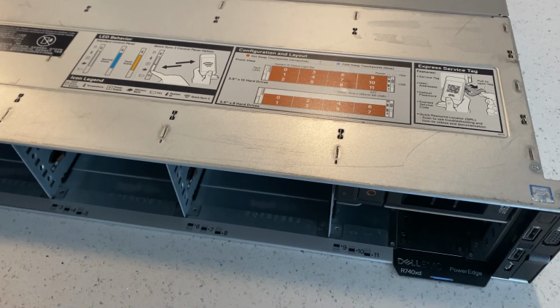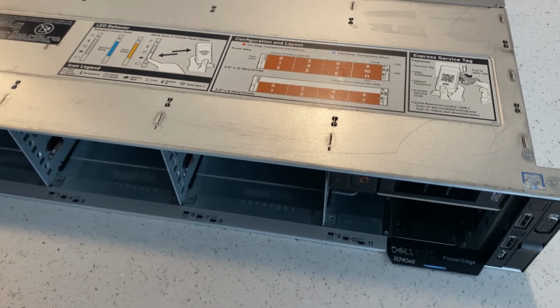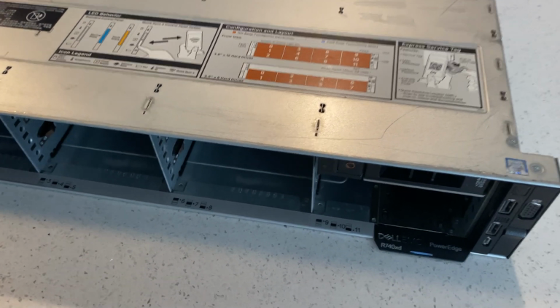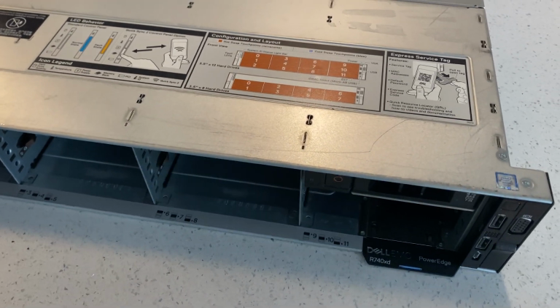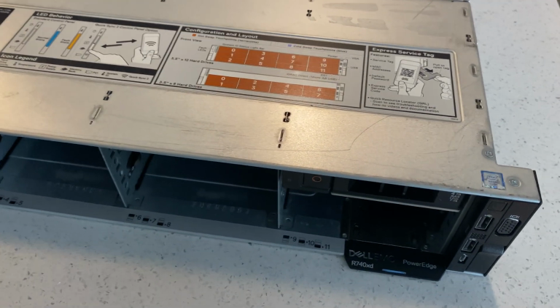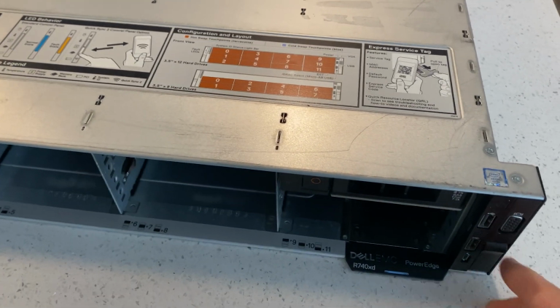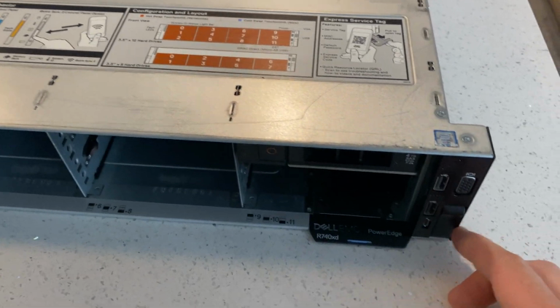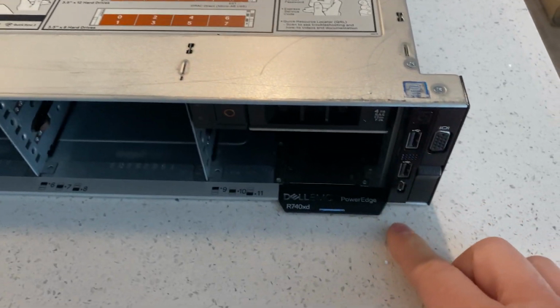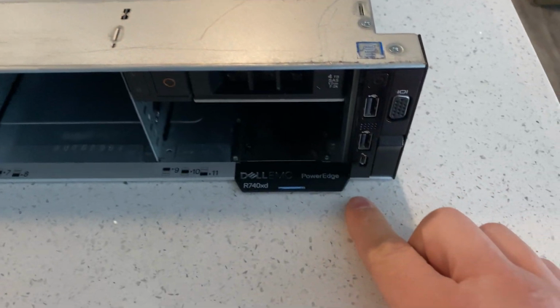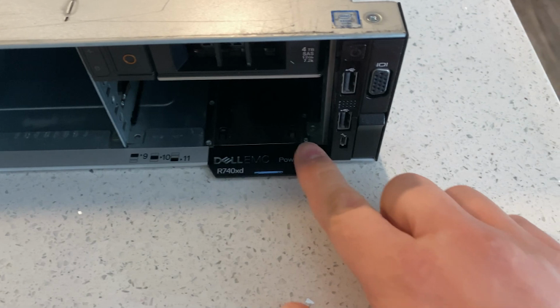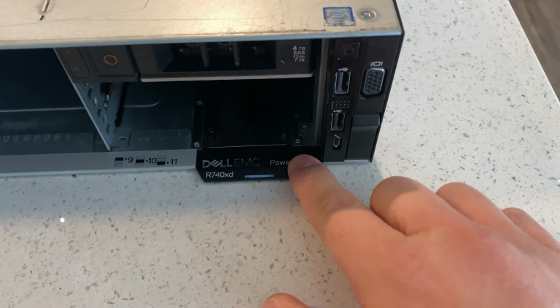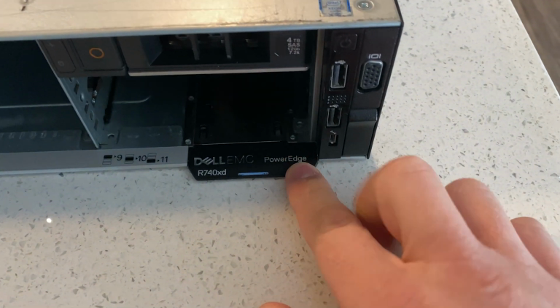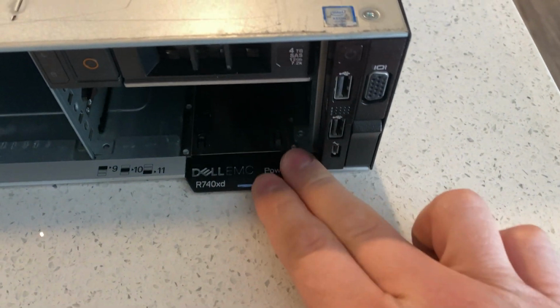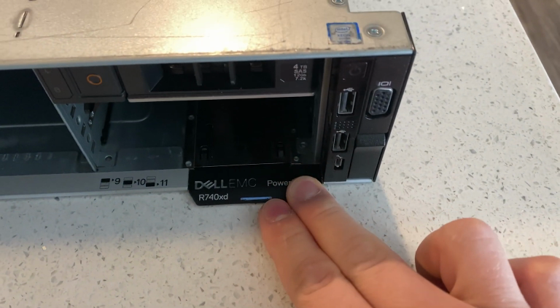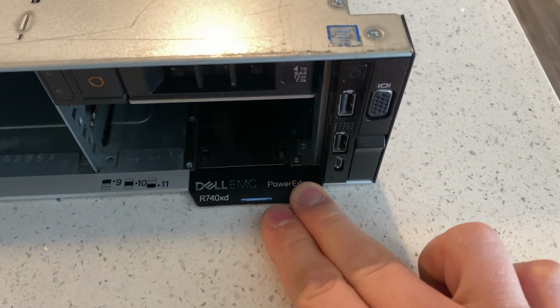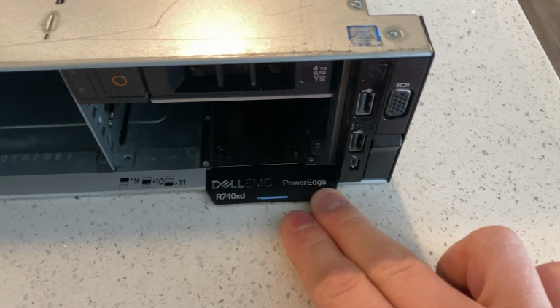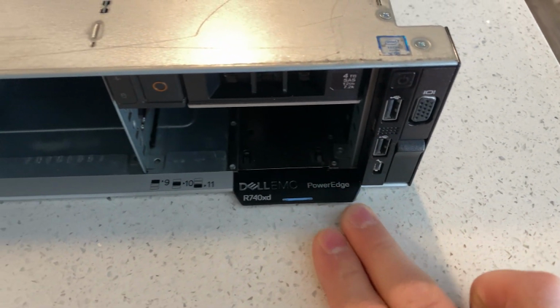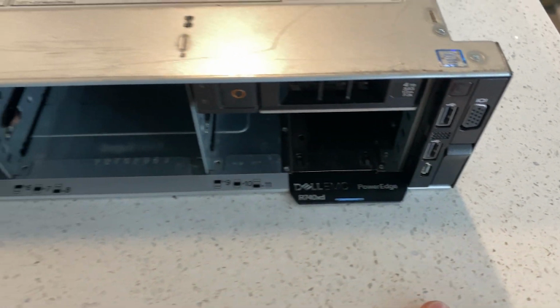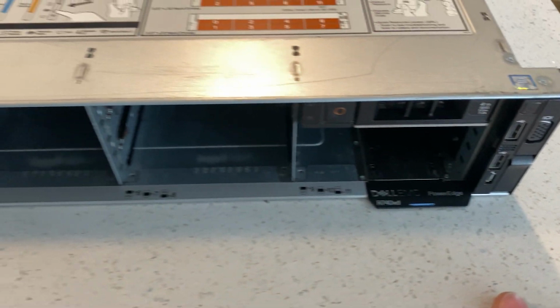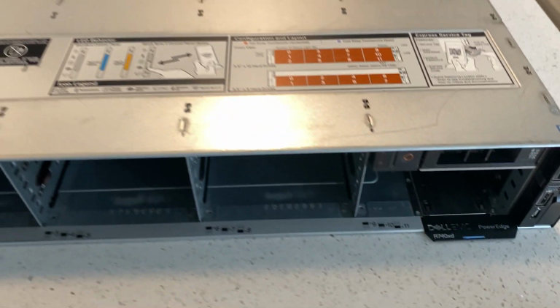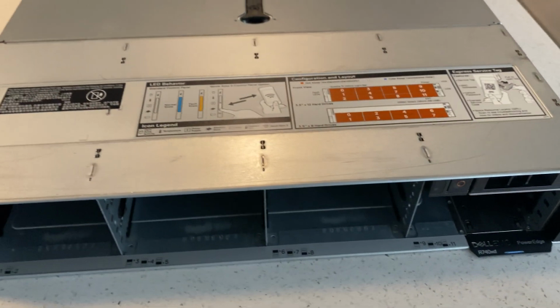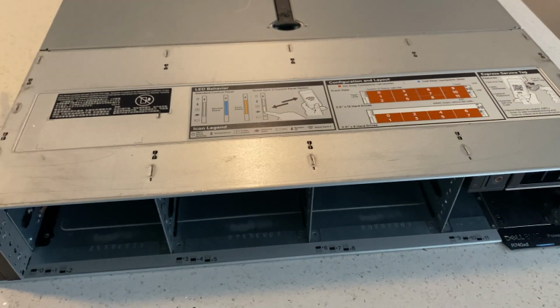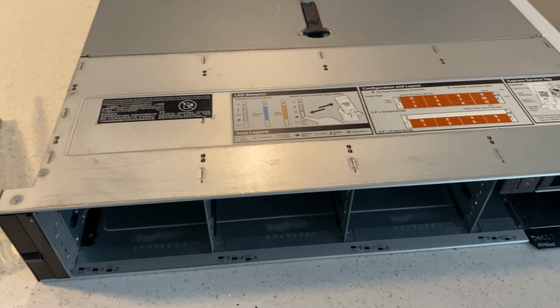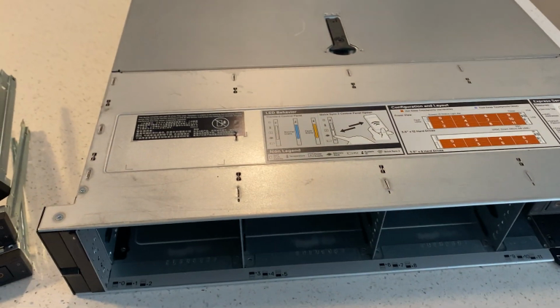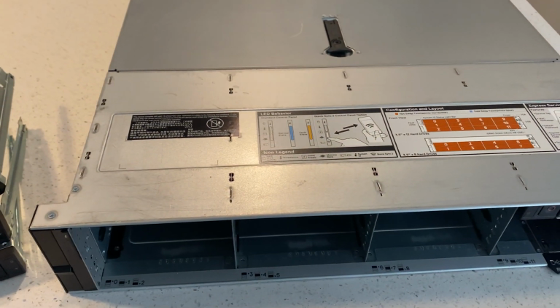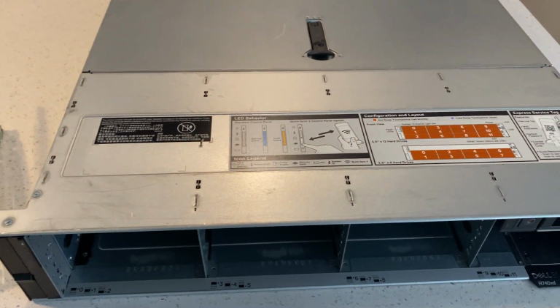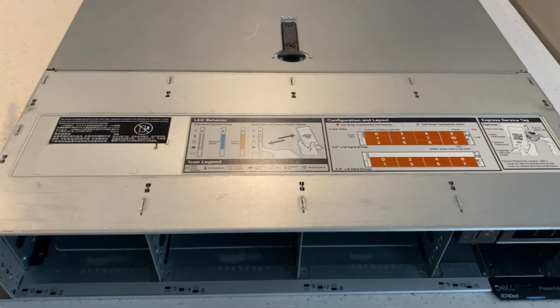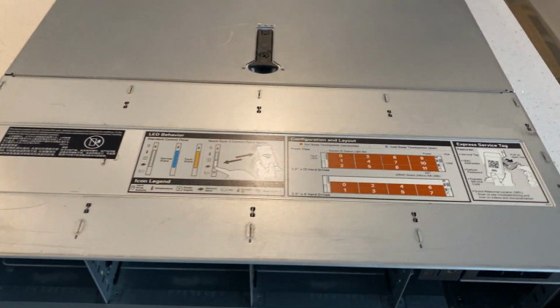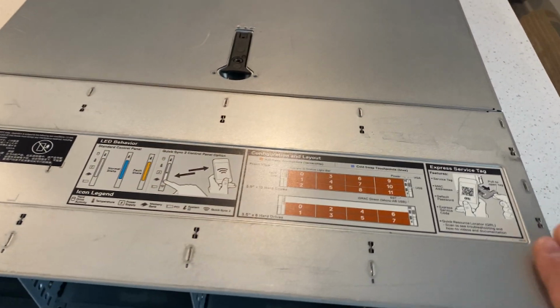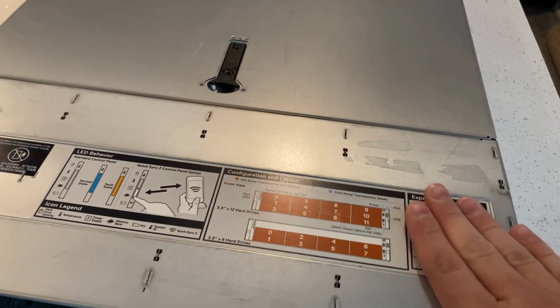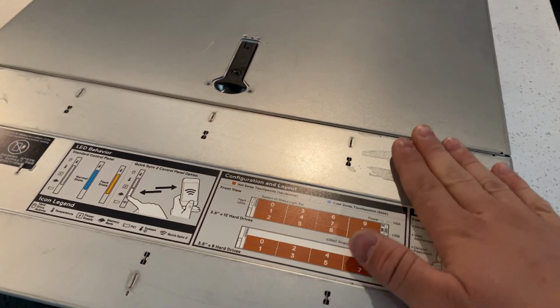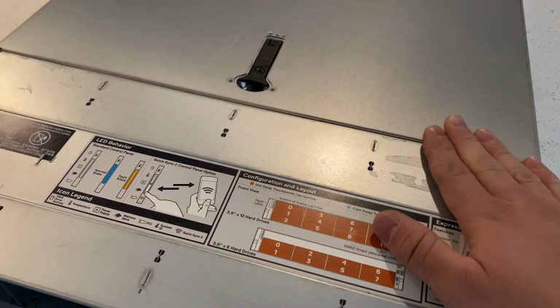Hey YouTube, today we will be talking about a Dell PowerEdge R740 XD. This addition to the homelab family is going to be a storage server.